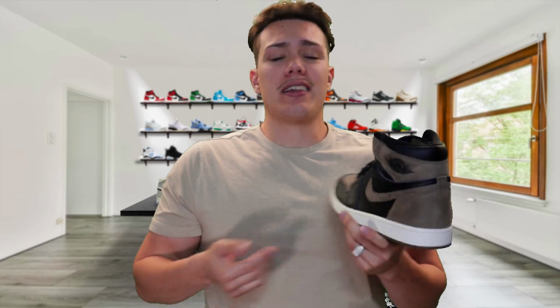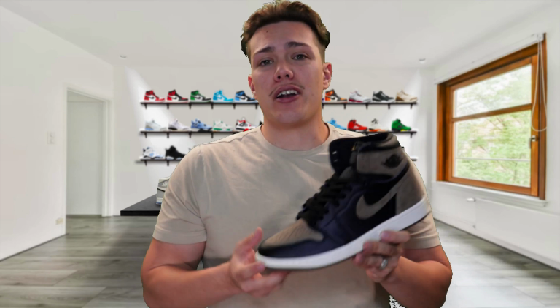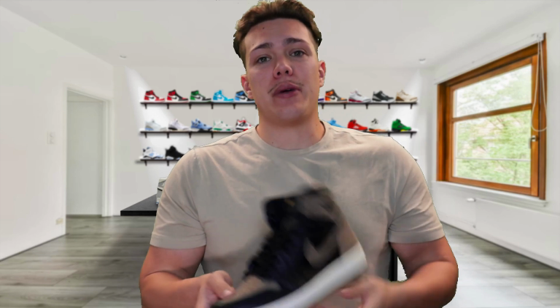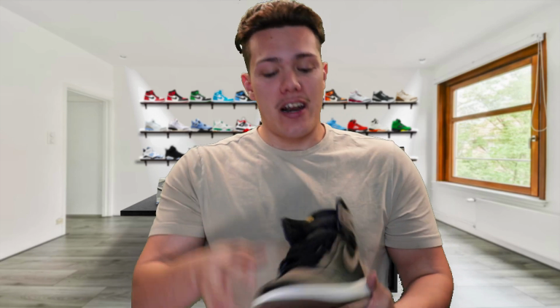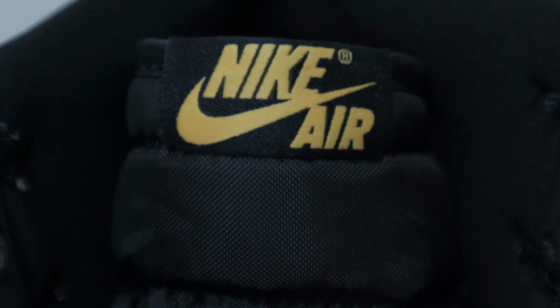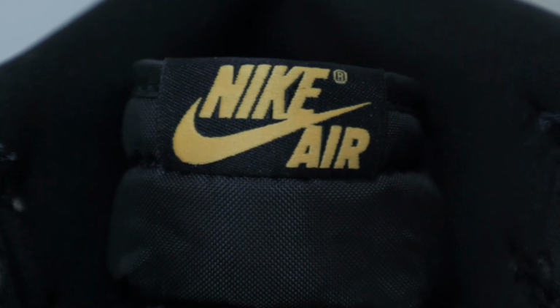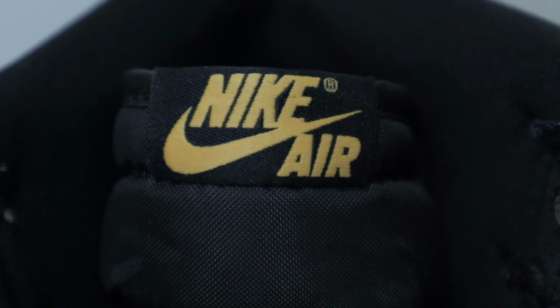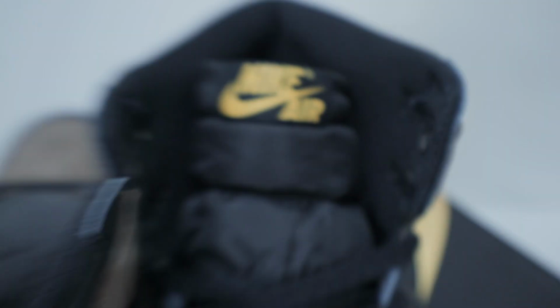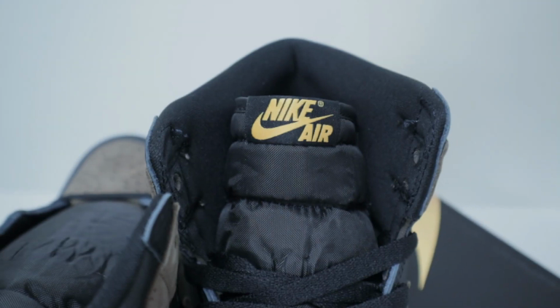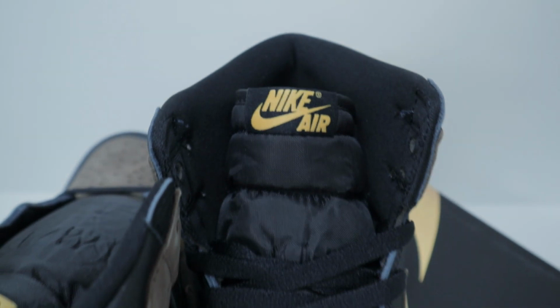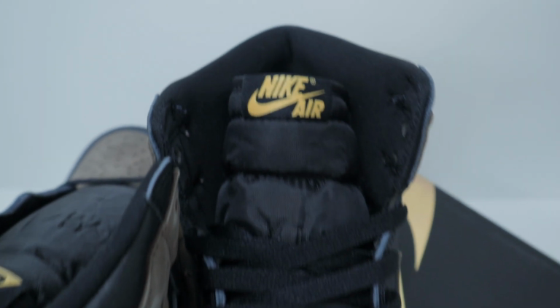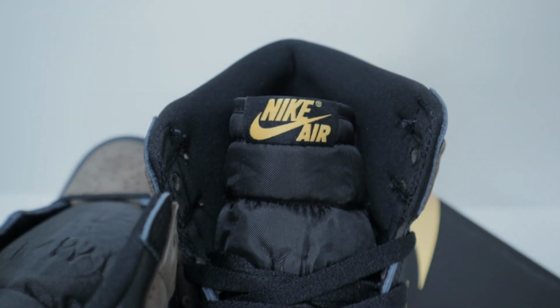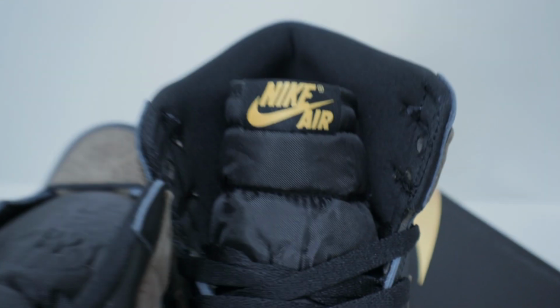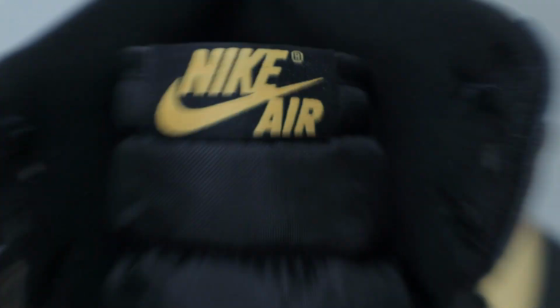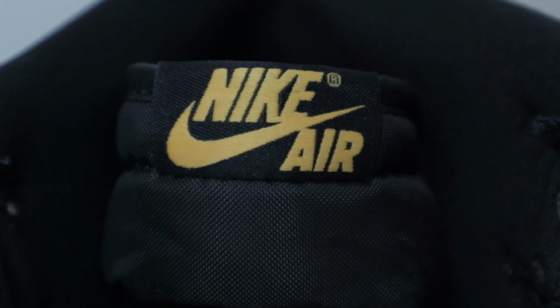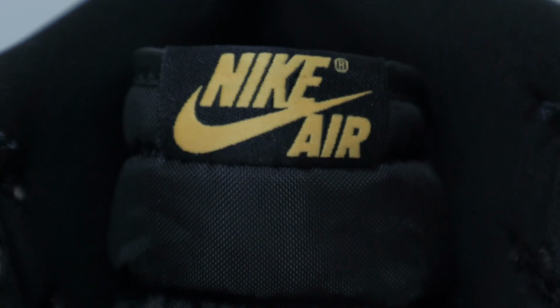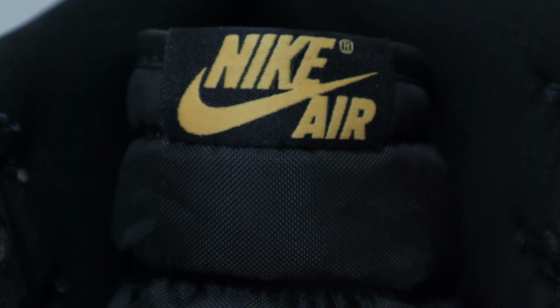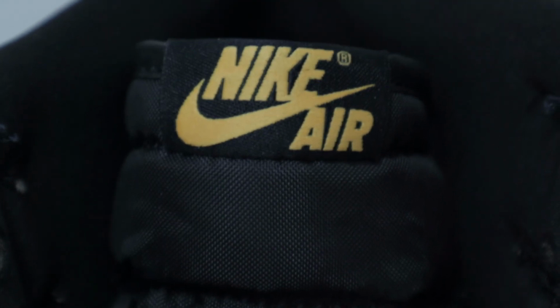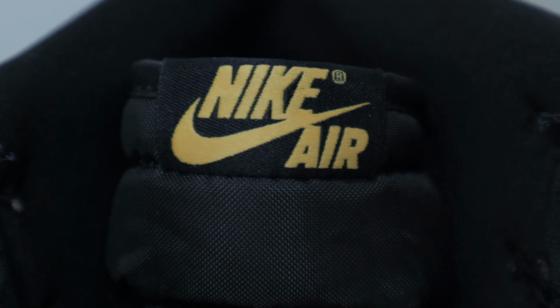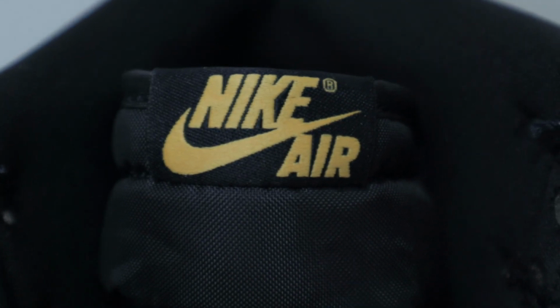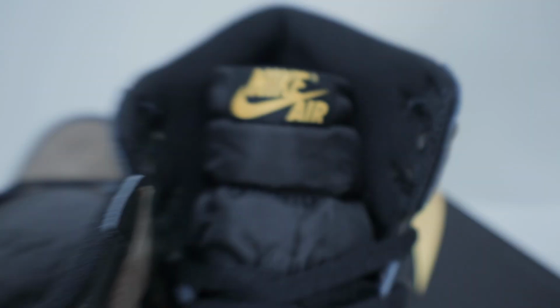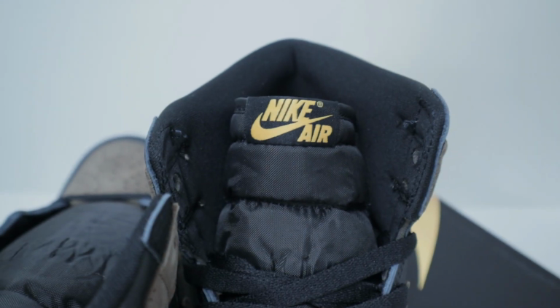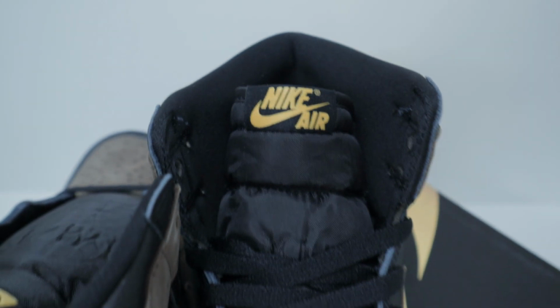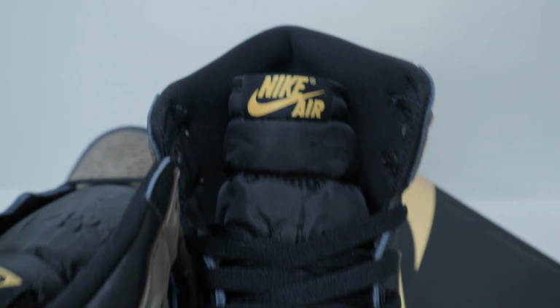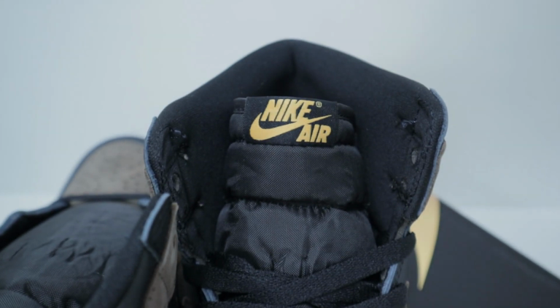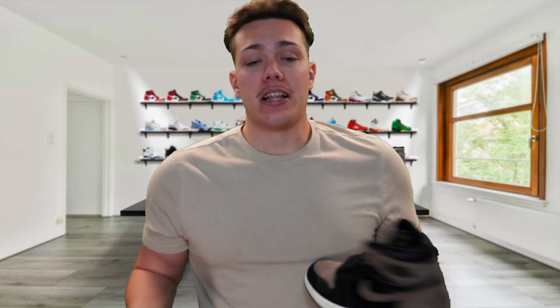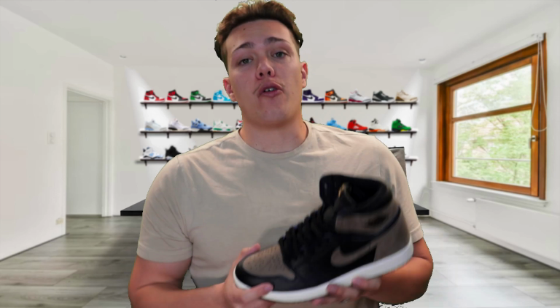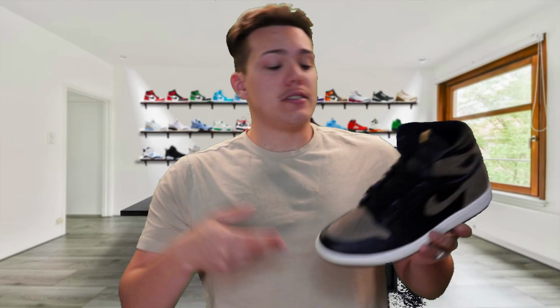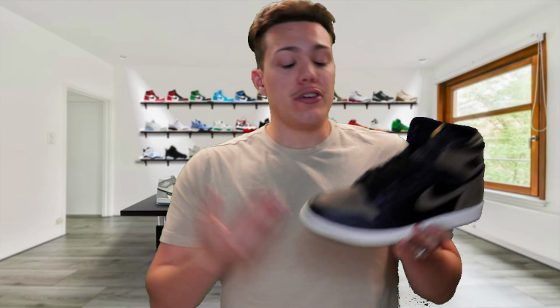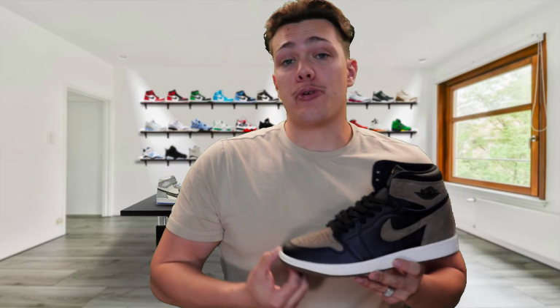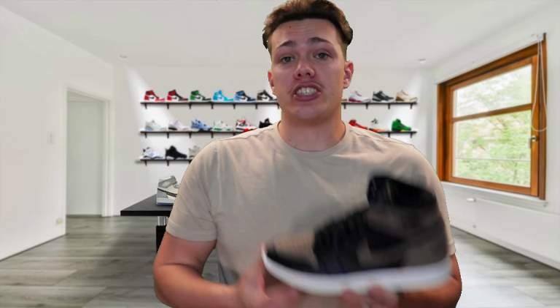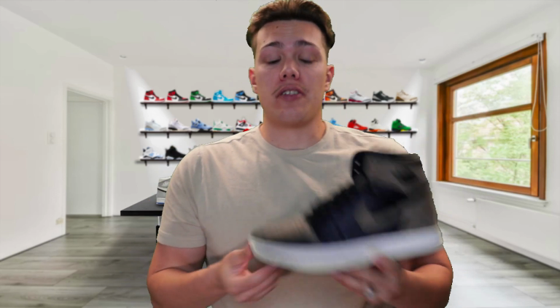The only thing I'm not the biggest fan of is the gold Nike Air on the tongue. It's not even really gold — it's more of a dark mustard yellow. I'm not a fan of that whatsoever. So let's go over the resale predictions and what I think the future of this shoe holds.